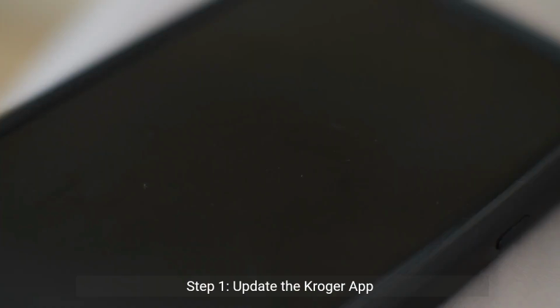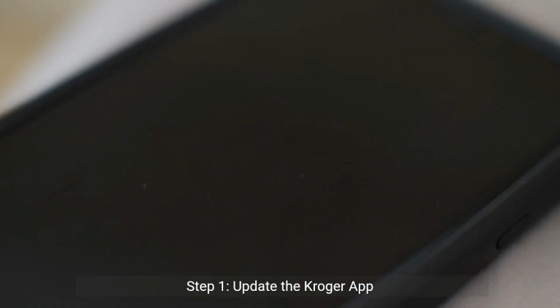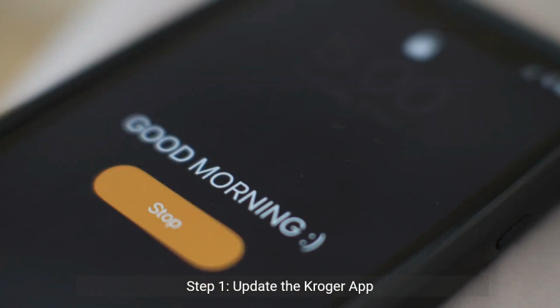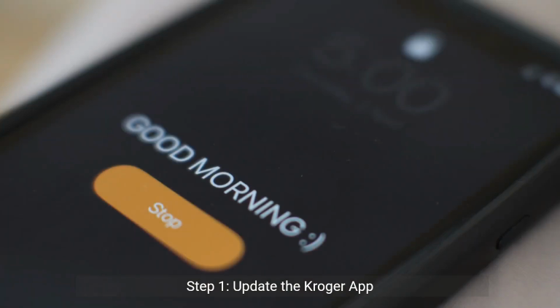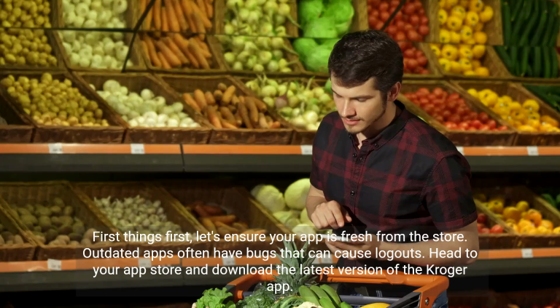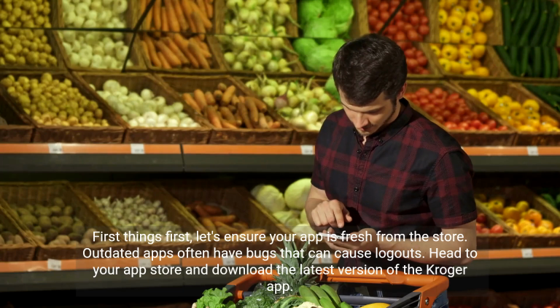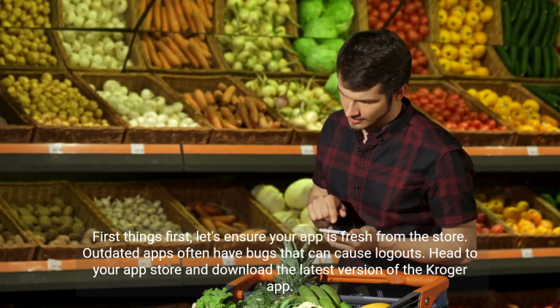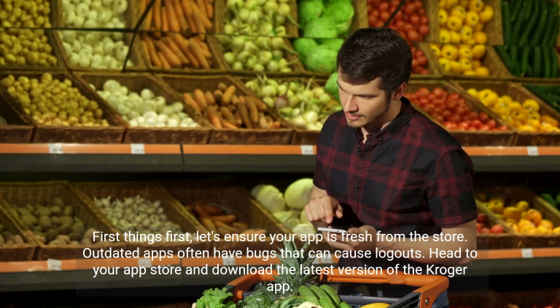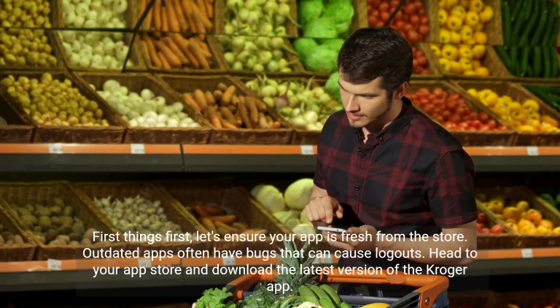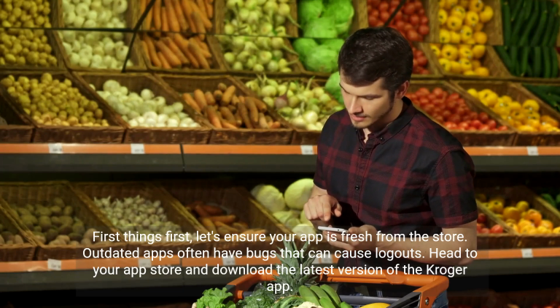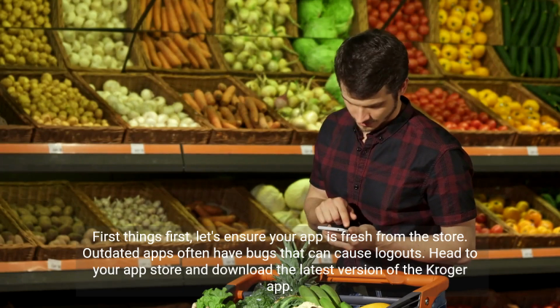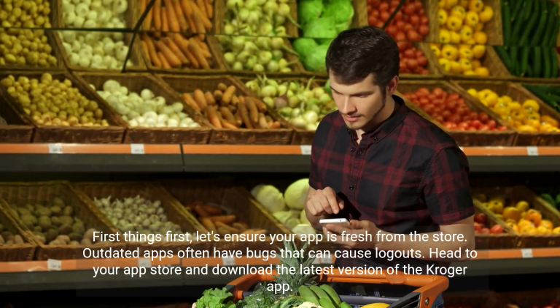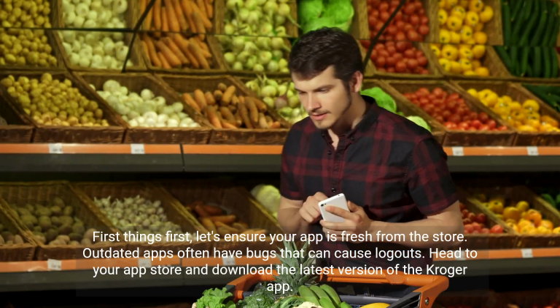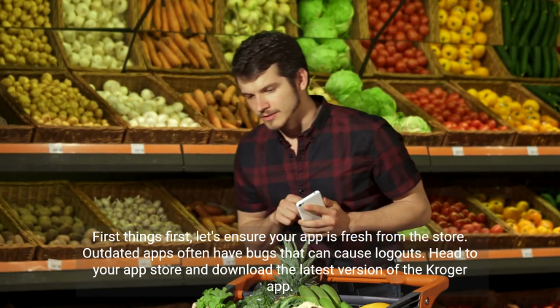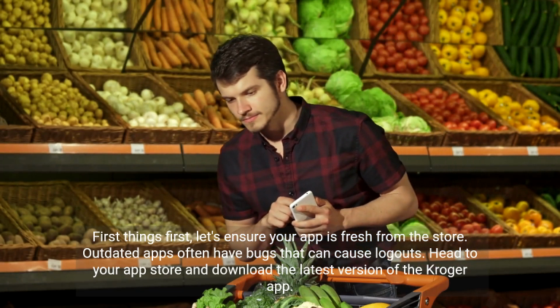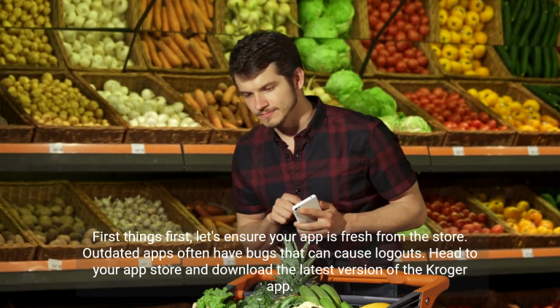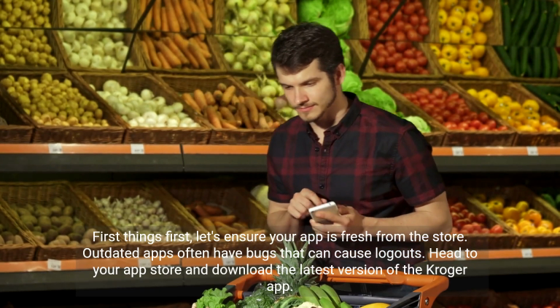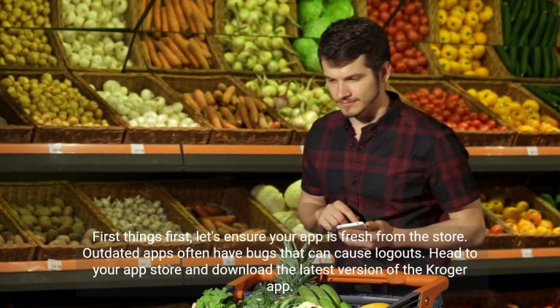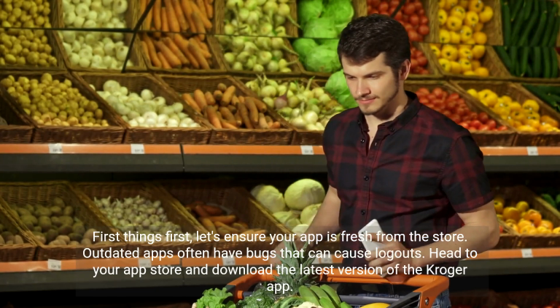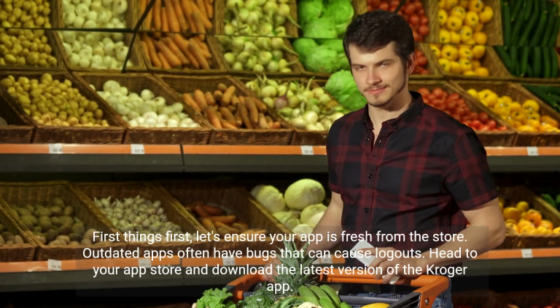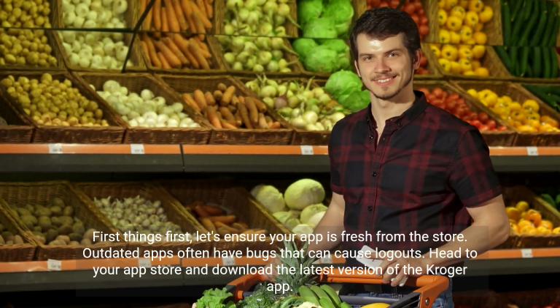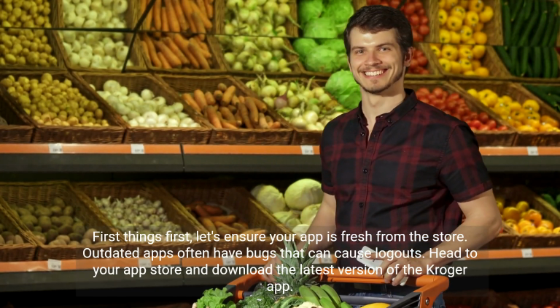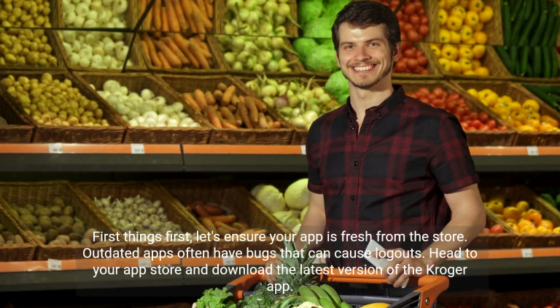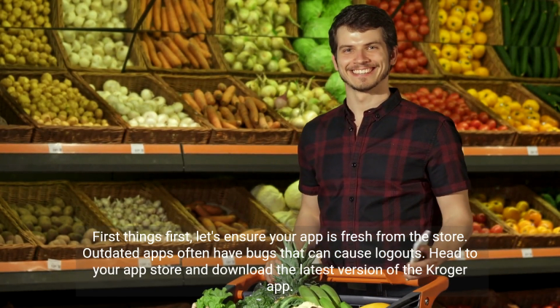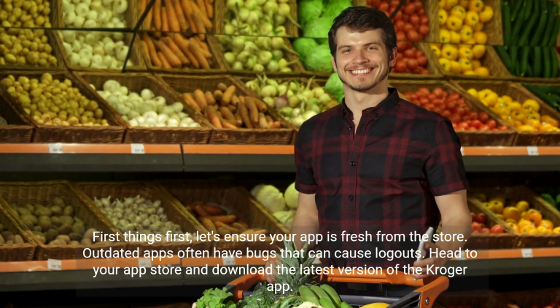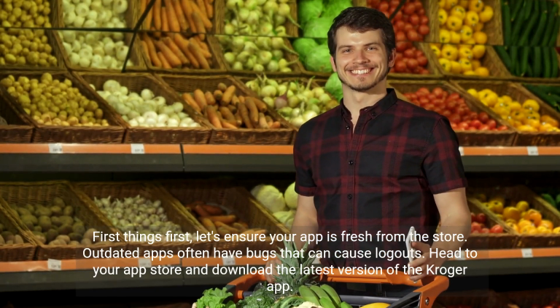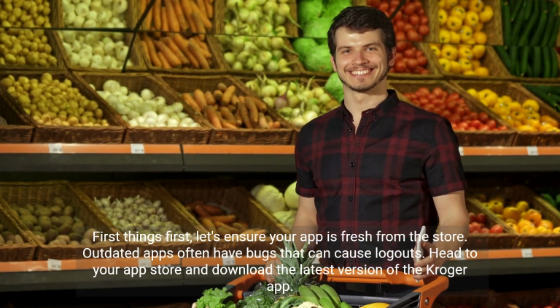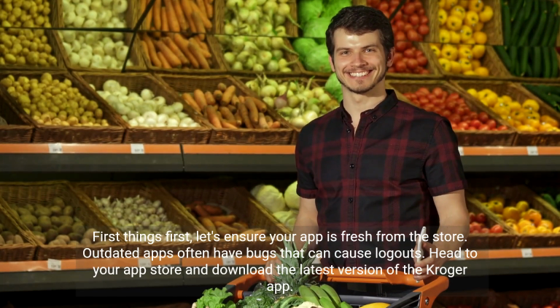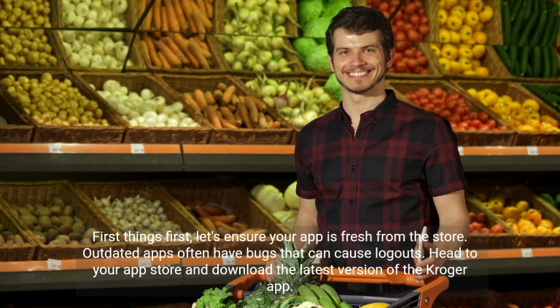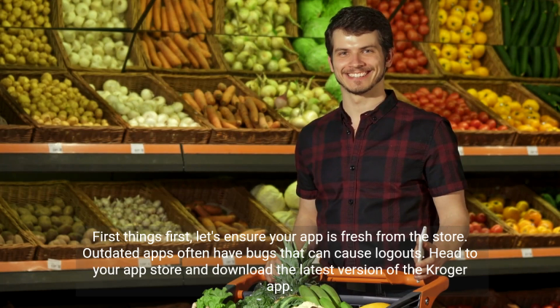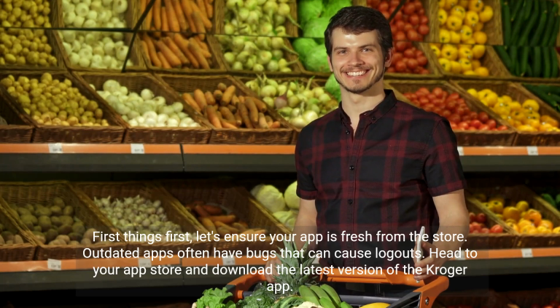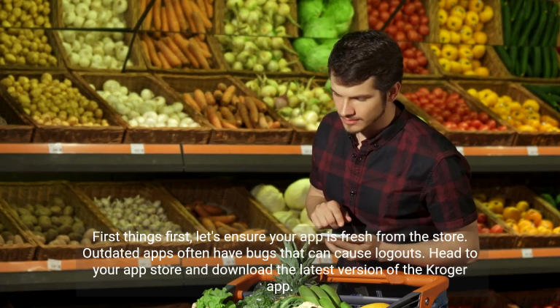Step 1: Update the Kroger app. First things first, let's ensure your app is fresh from the store. Outdated apps often have bugs that can cause logouts. Head to your app store and download the latest version of the Kroger app.